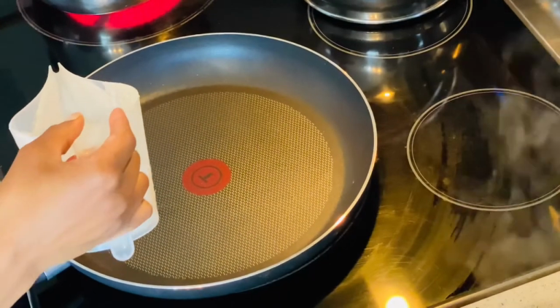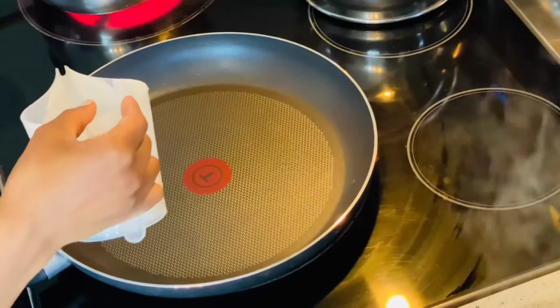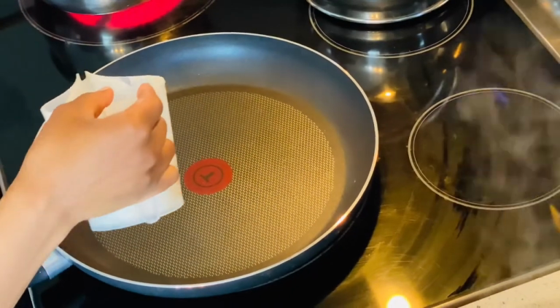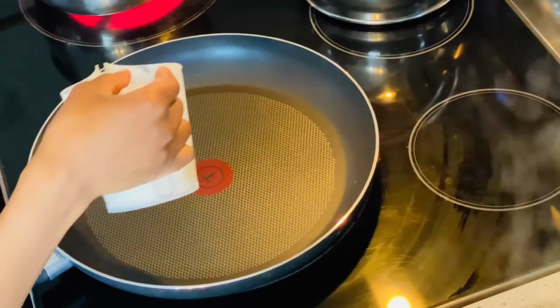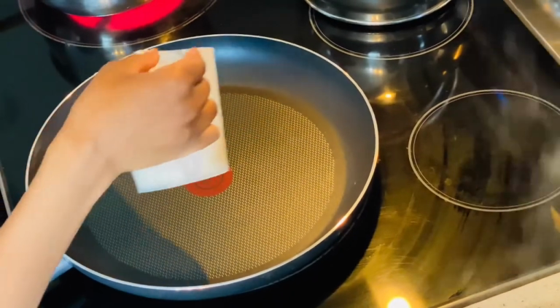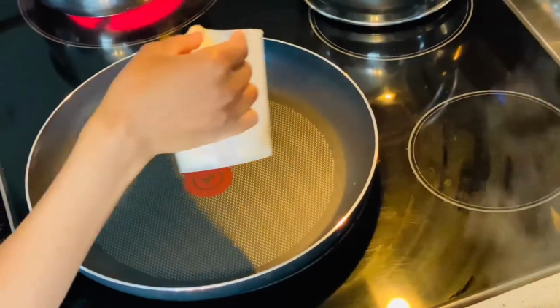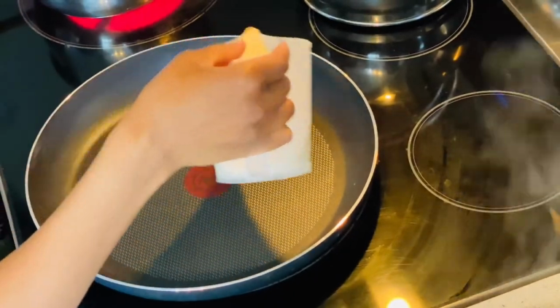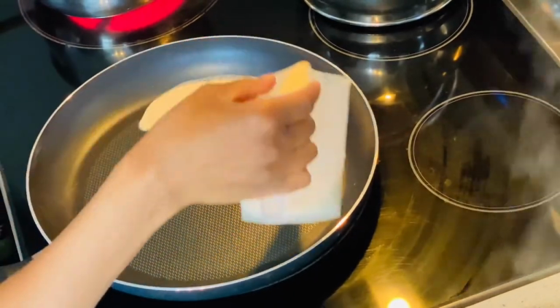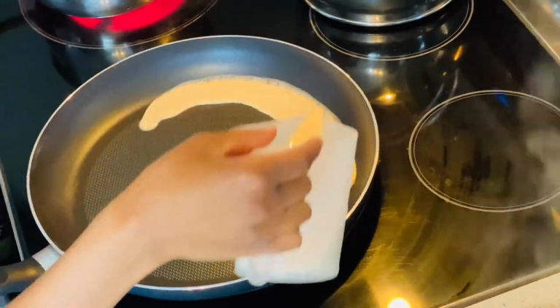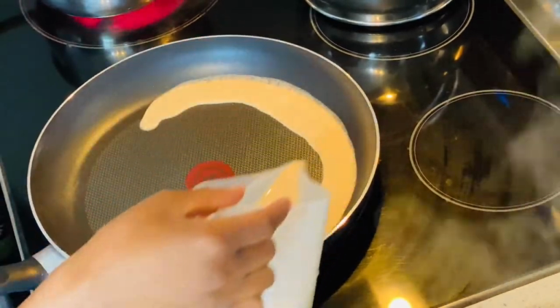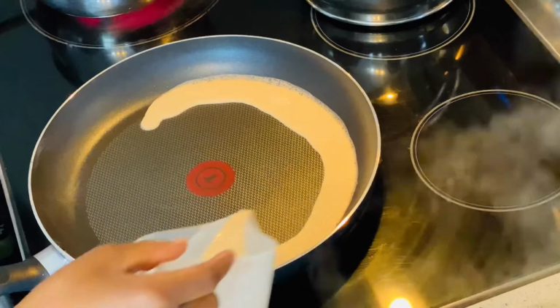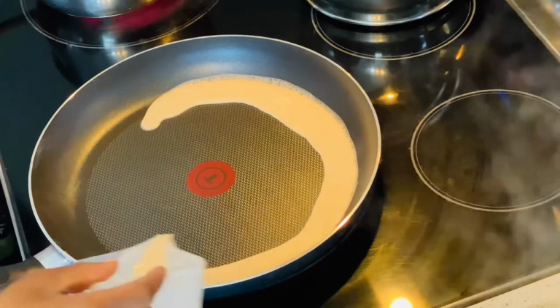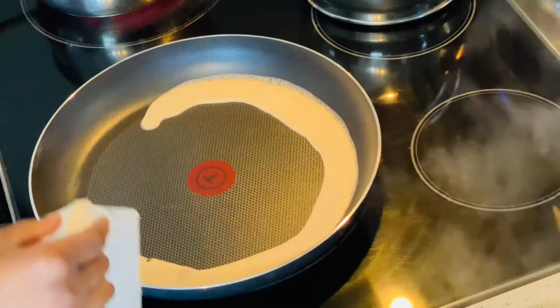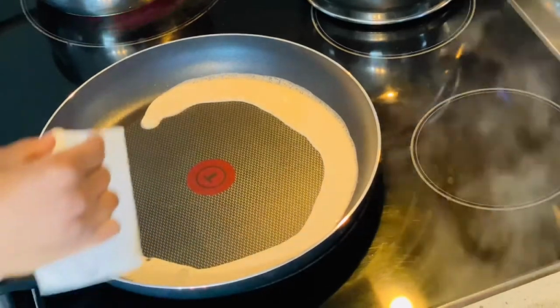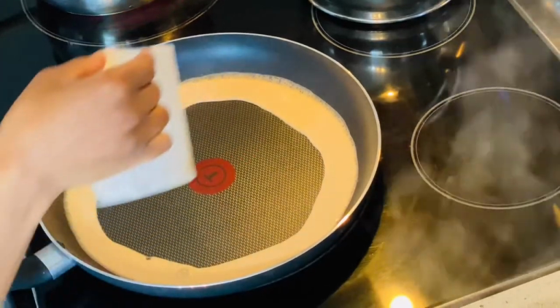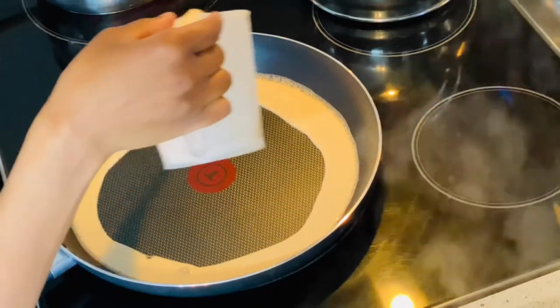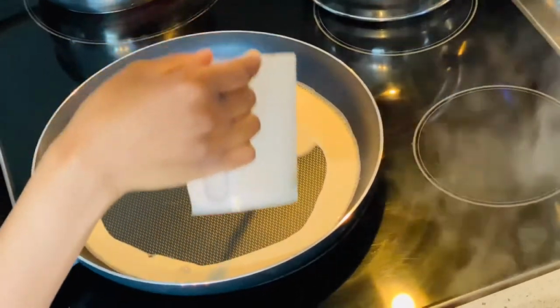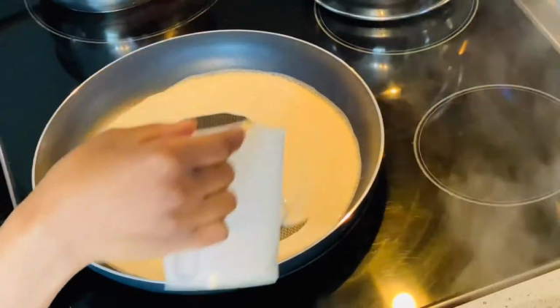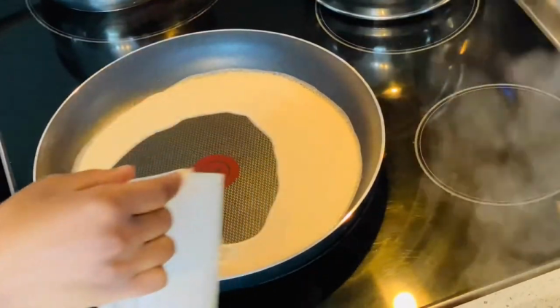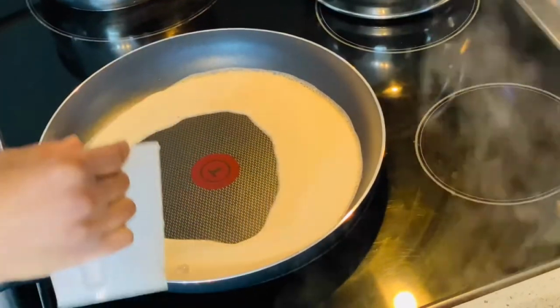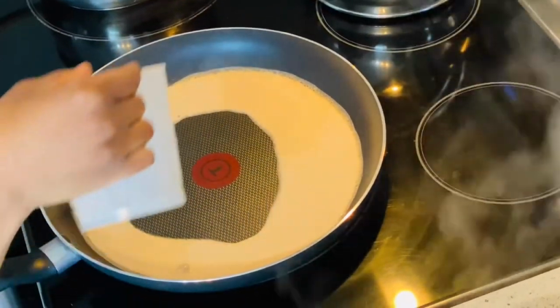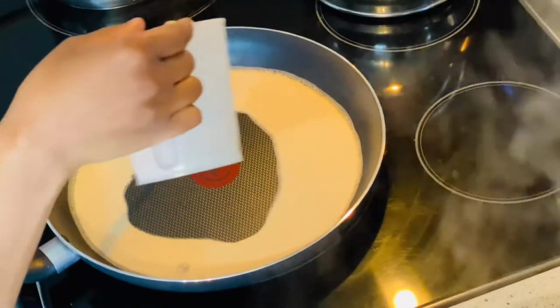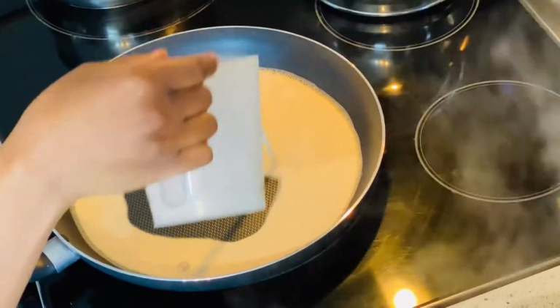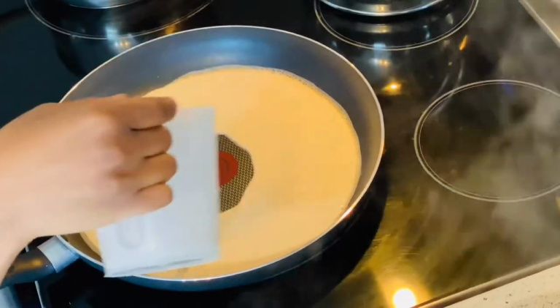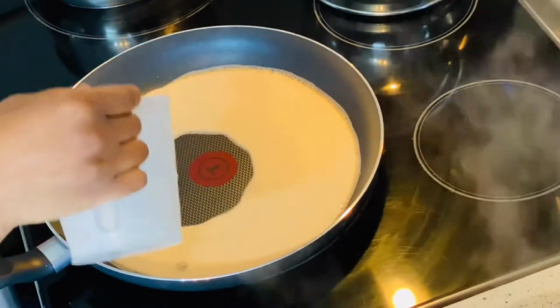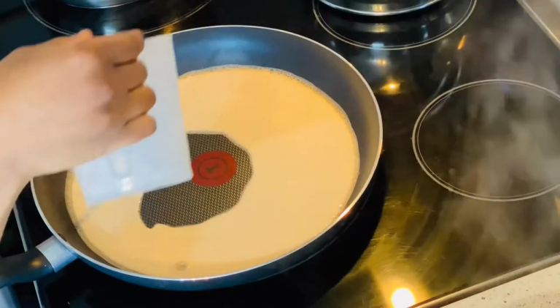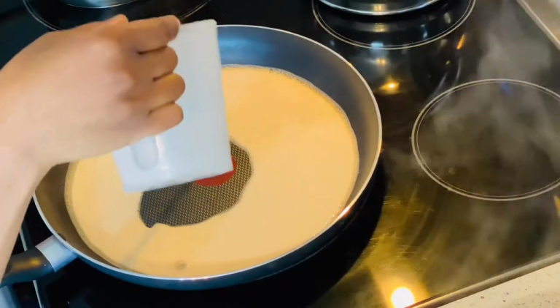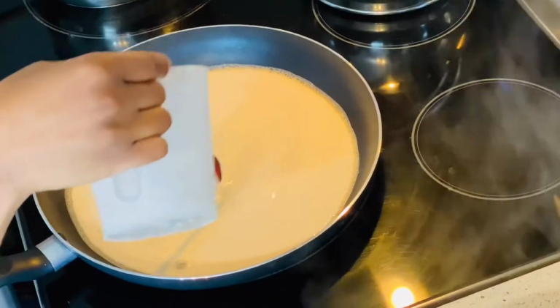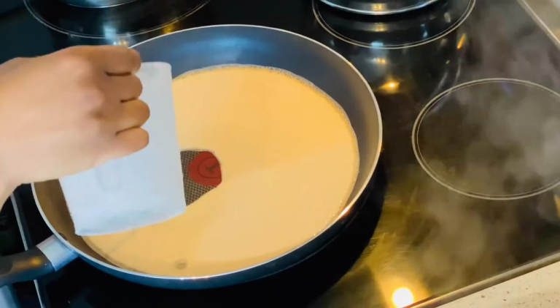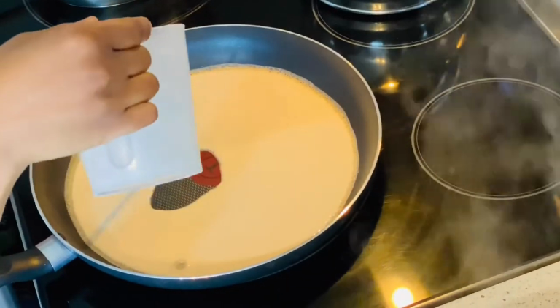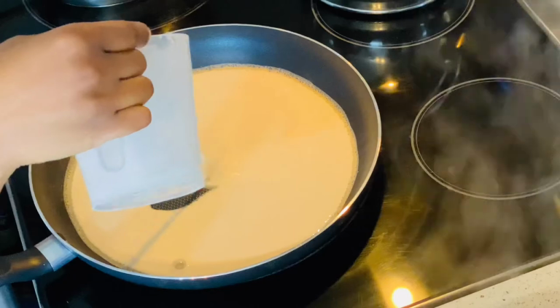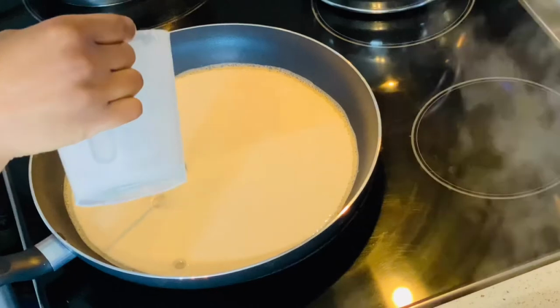If you don't have a grill, you can use a non-stick frying pan as long as you find something to cover it with.